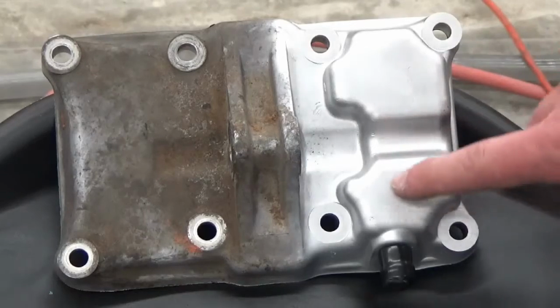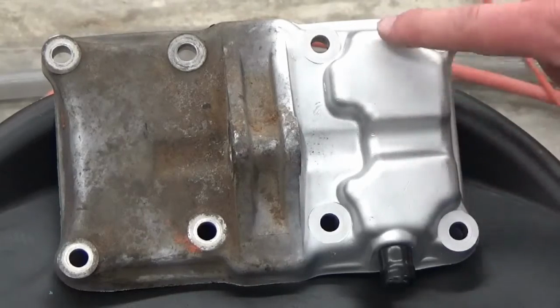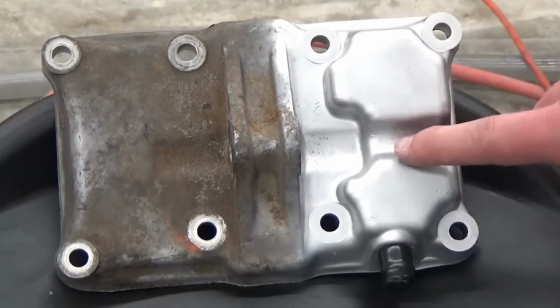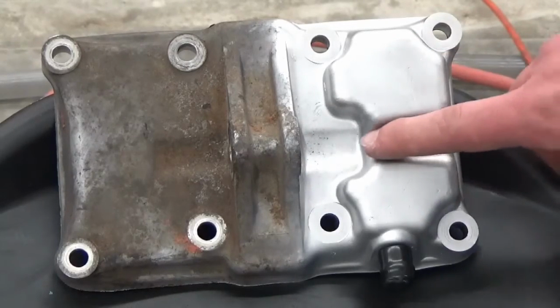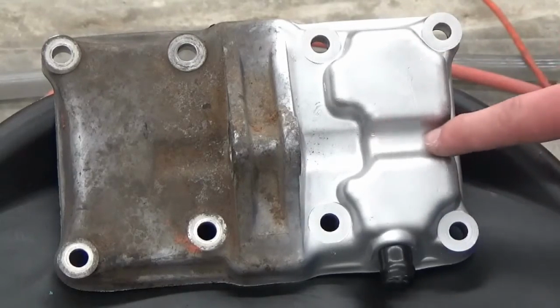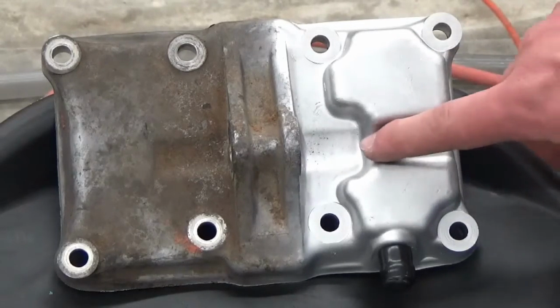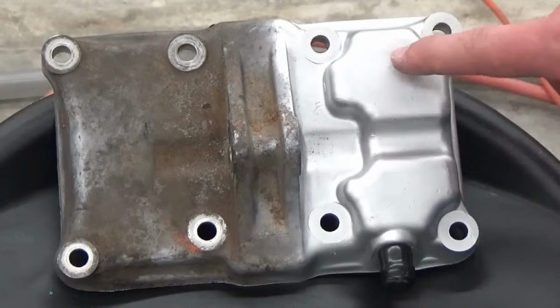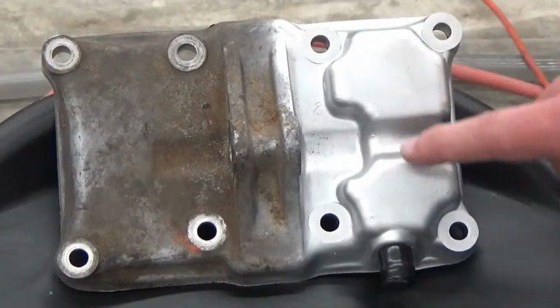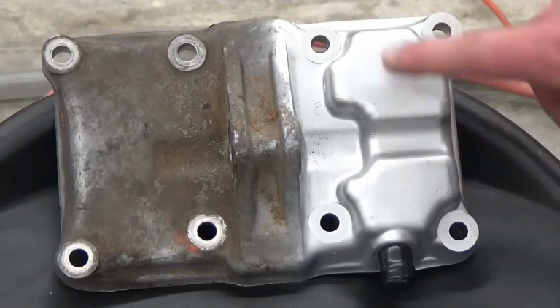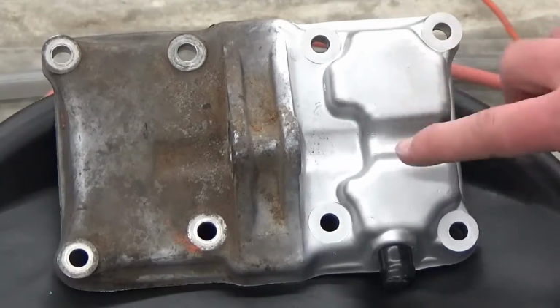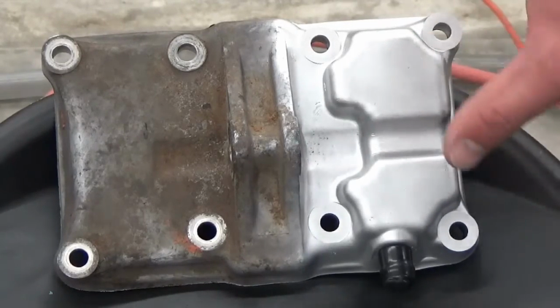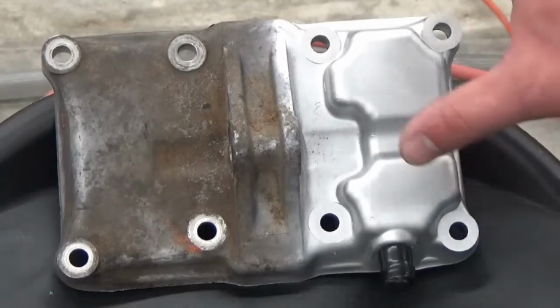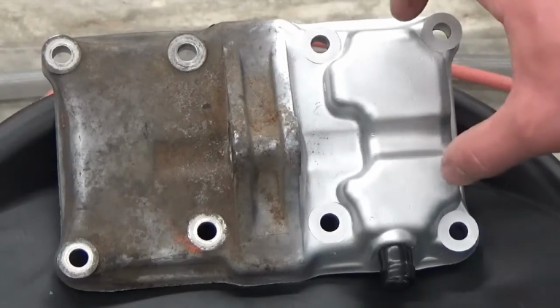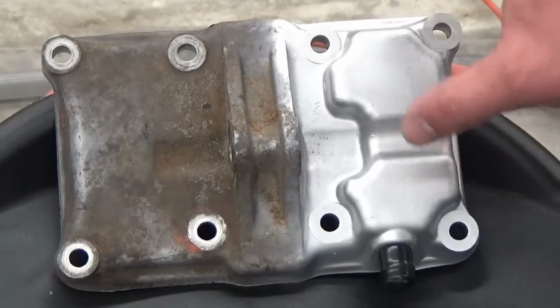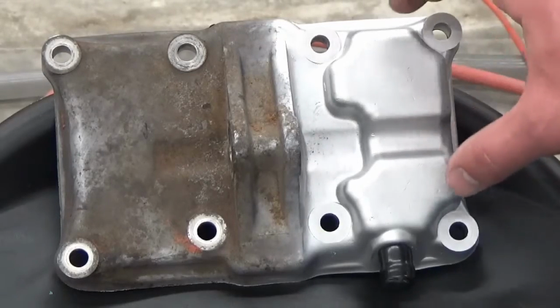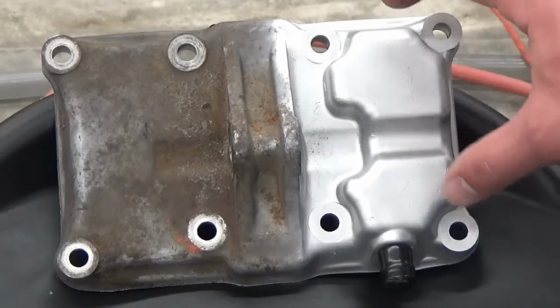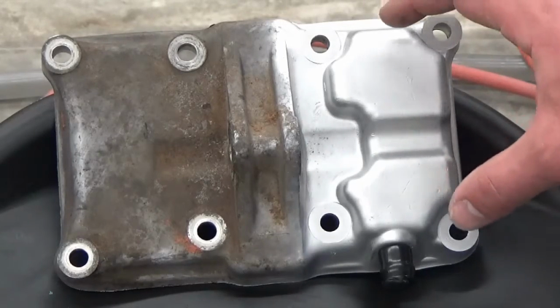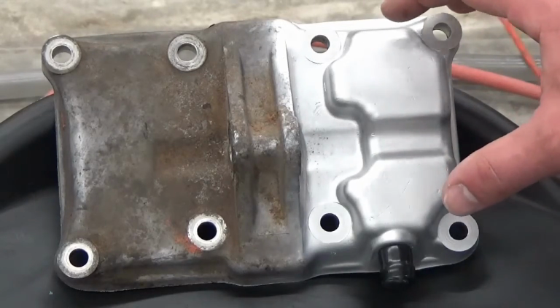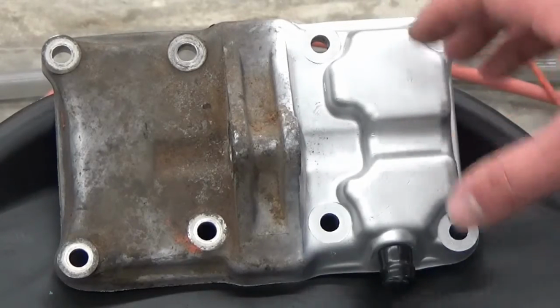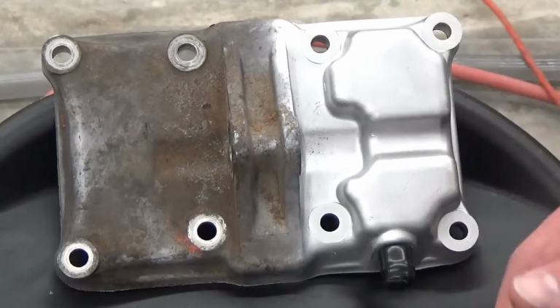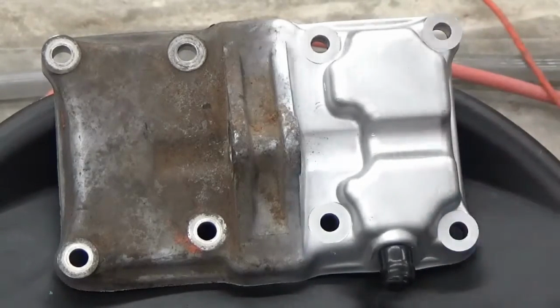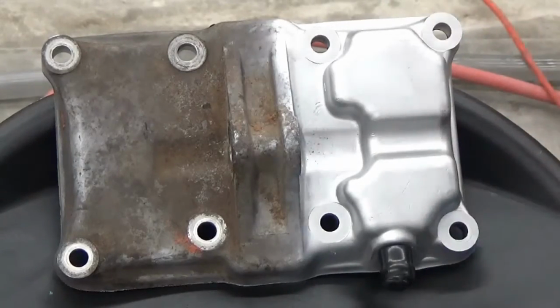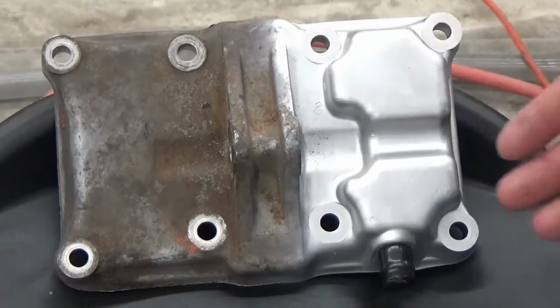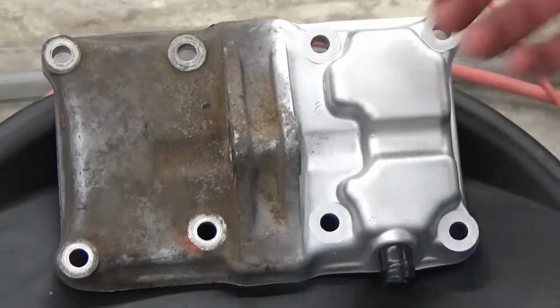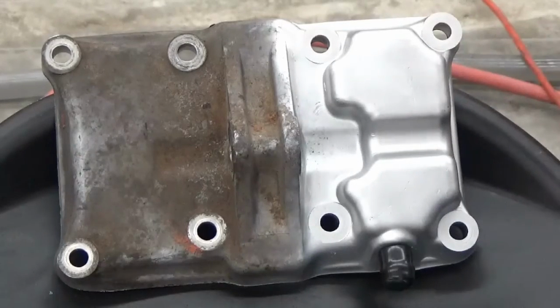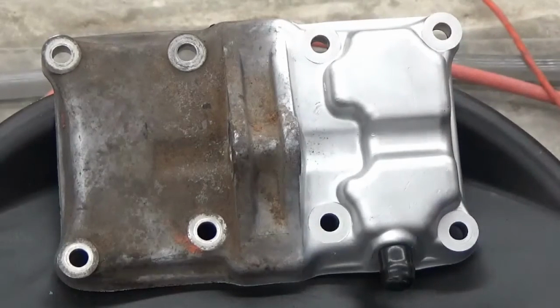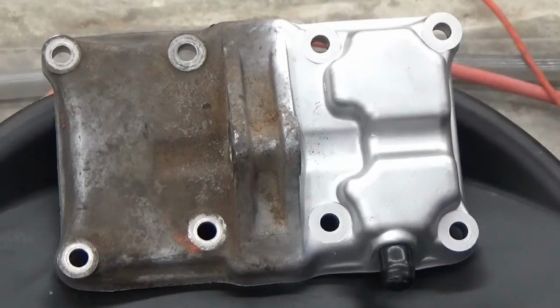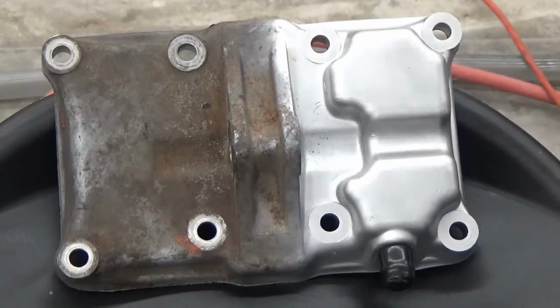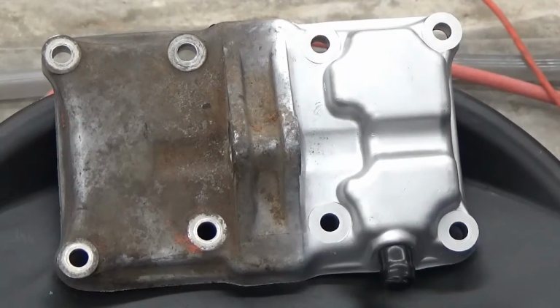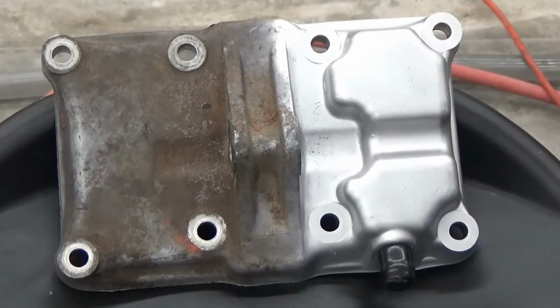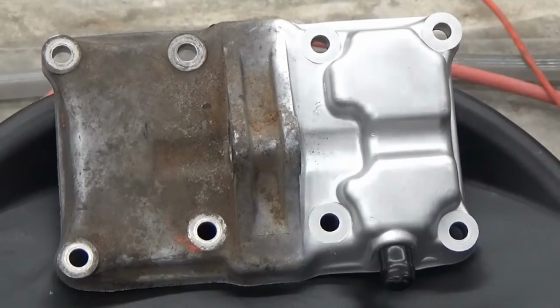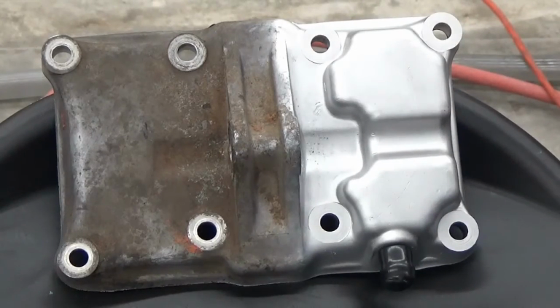Just think if you're doing this for yourself as a hobby, or if you're doing this for customers, how great this would be to show them. You give a customer back an engine that looks like this, they're going to bring you more work, and they're going to bring you more customers.